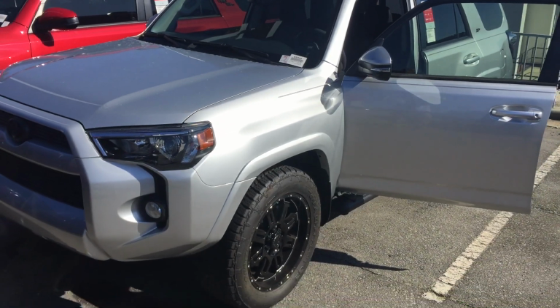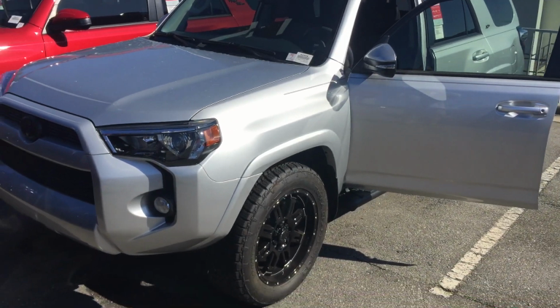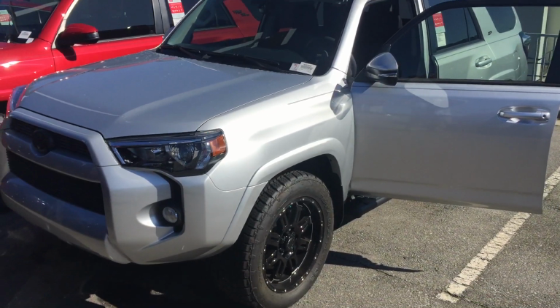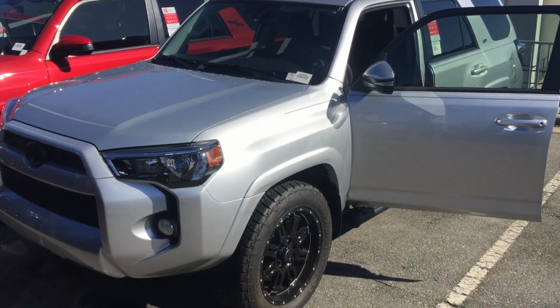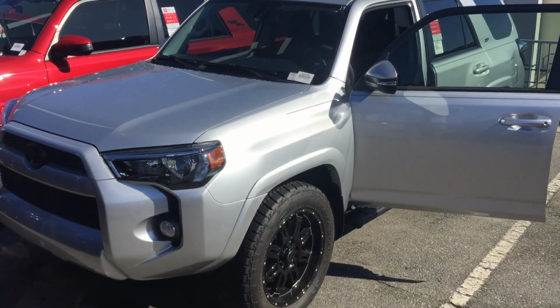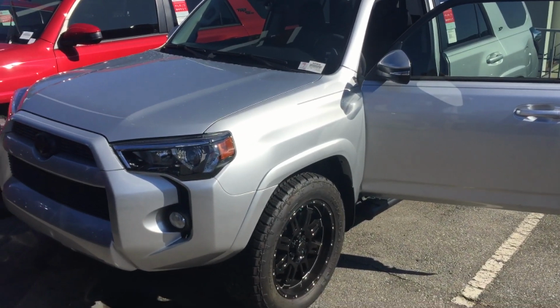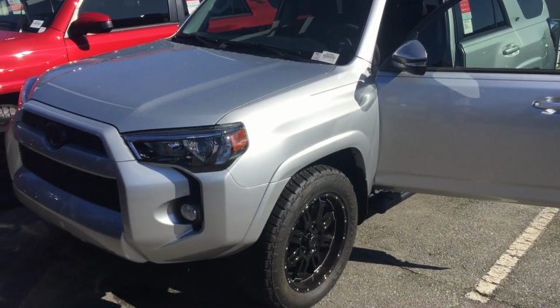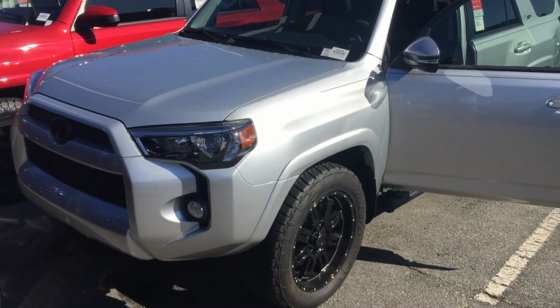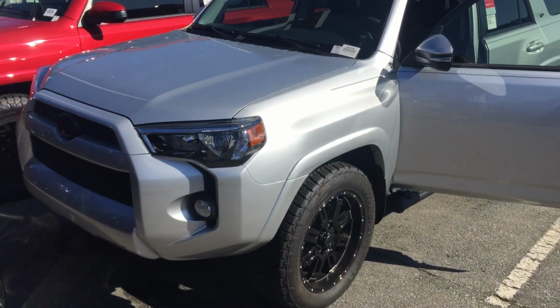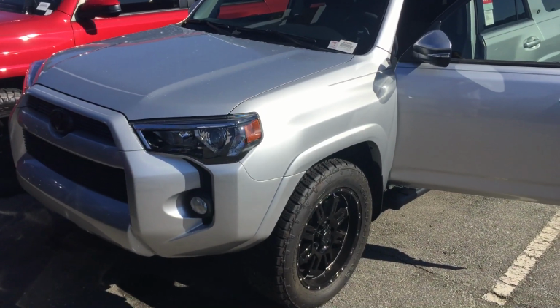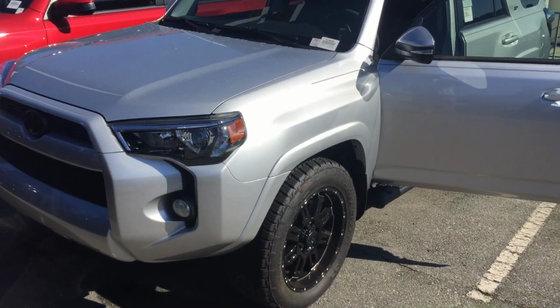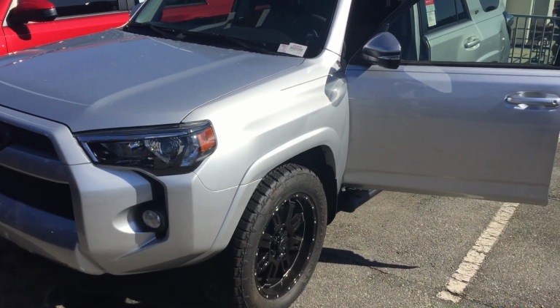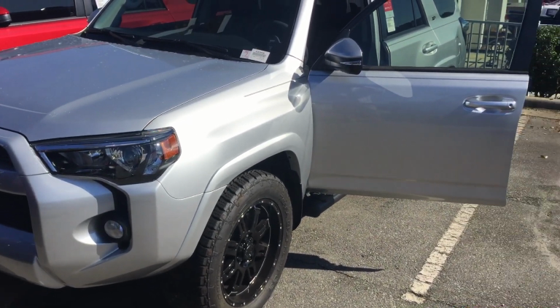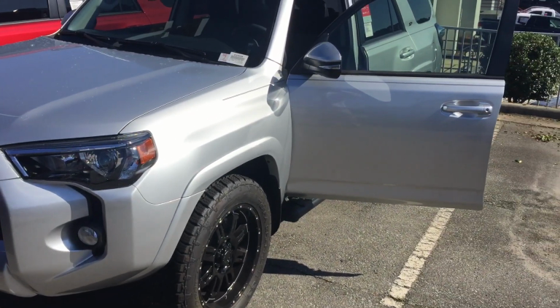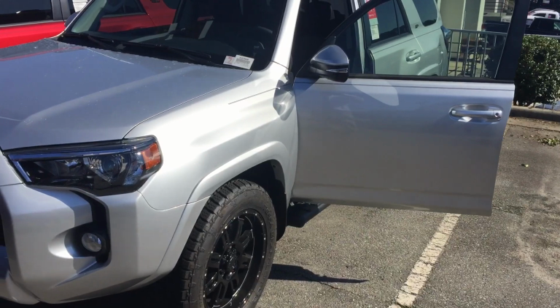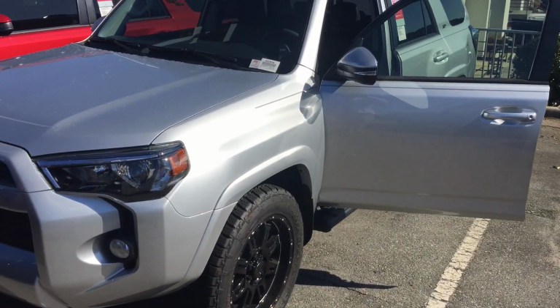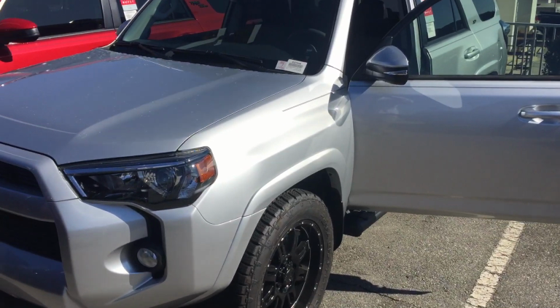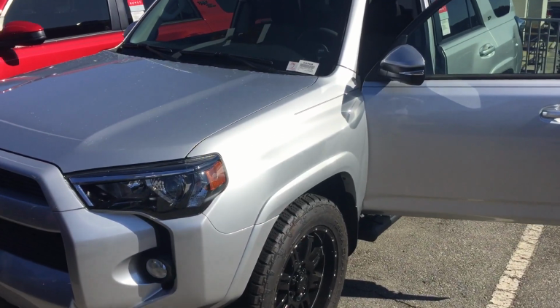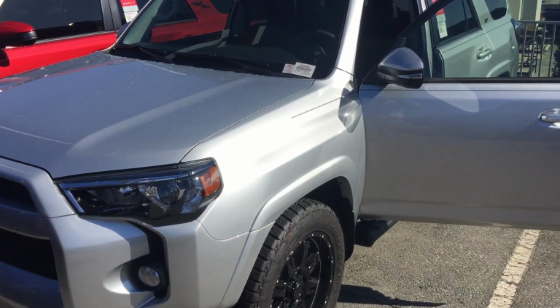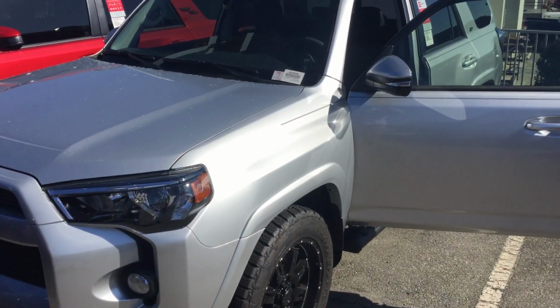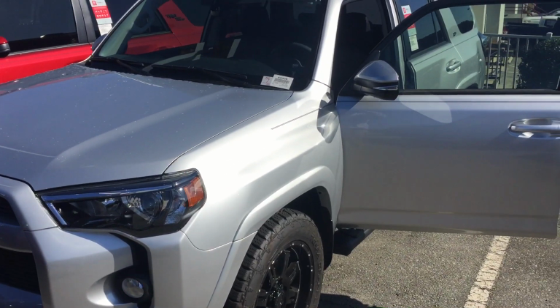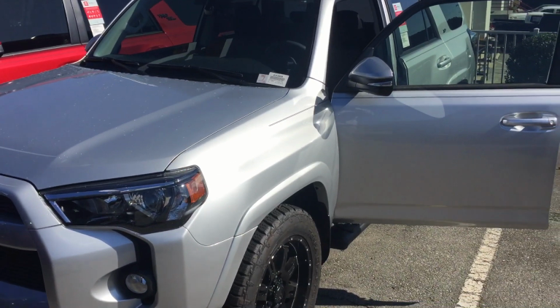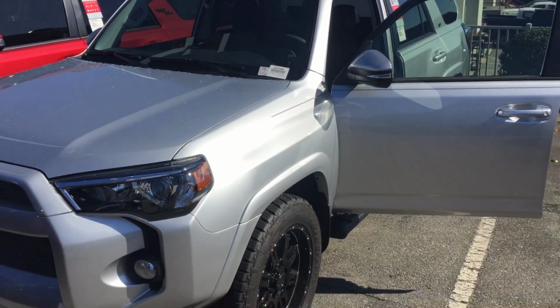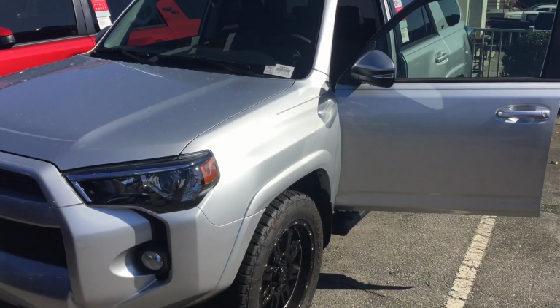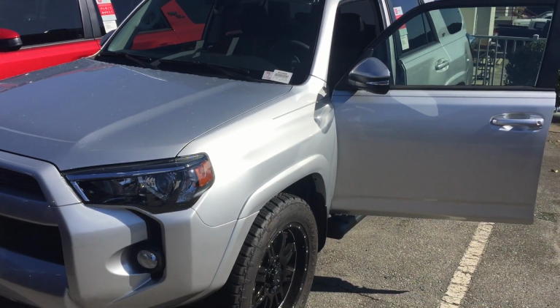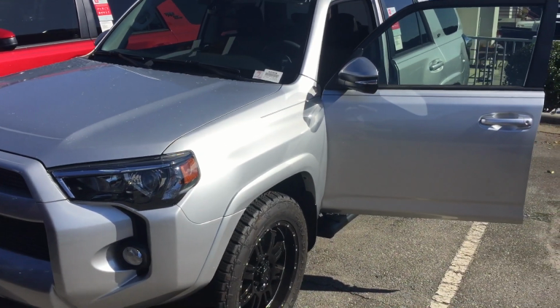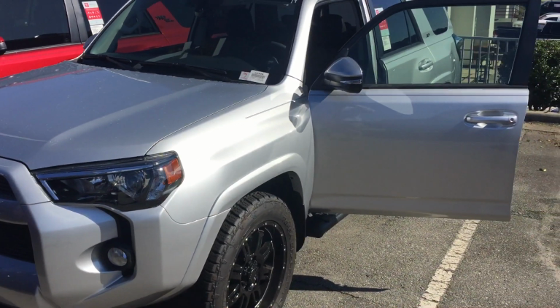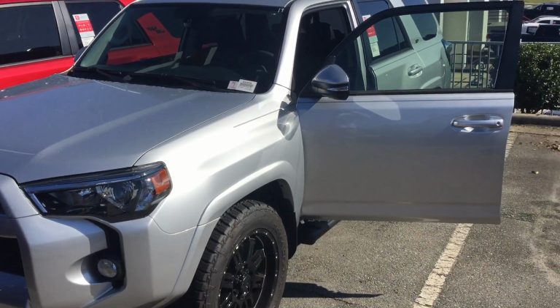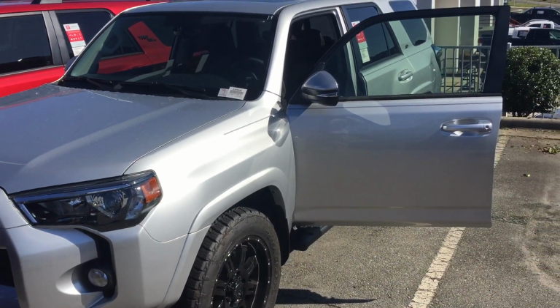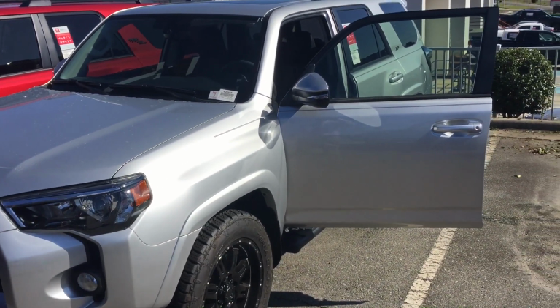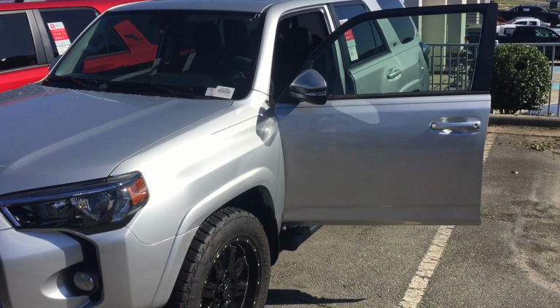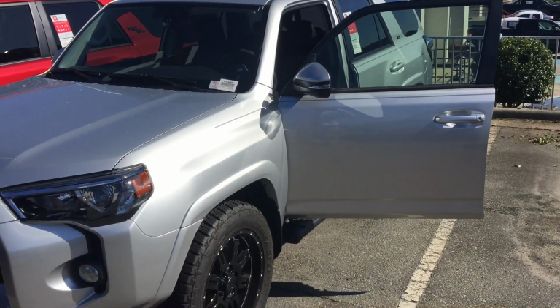Hey everybody, it's McCoy Harris down at Mark Jacobson Toyota. Today I'm going to shoot a real quick video of this 2019 Toyota 4Runner SR5 Premium.